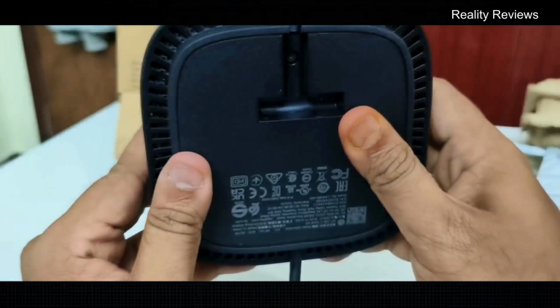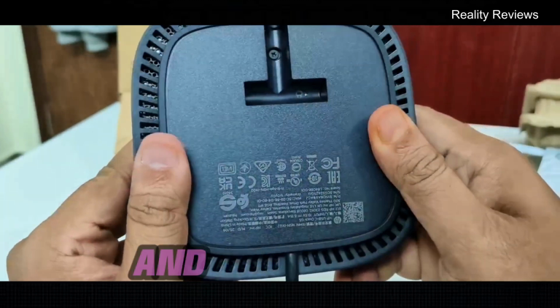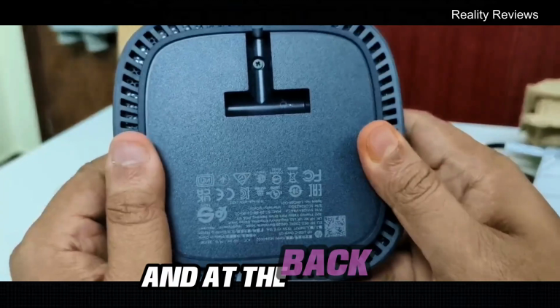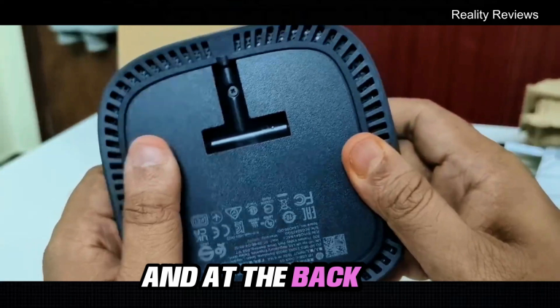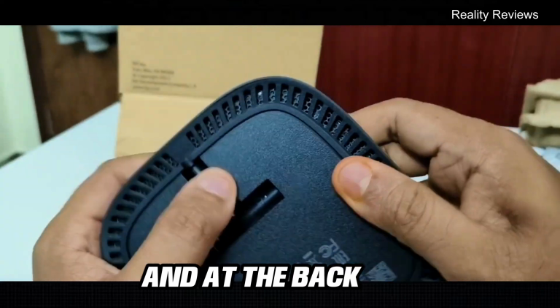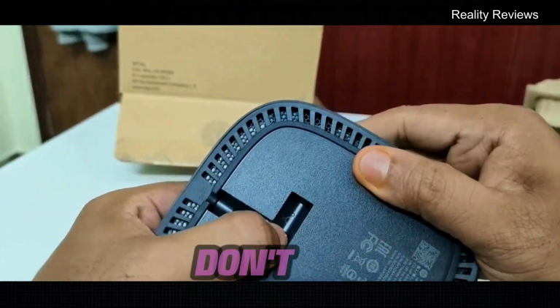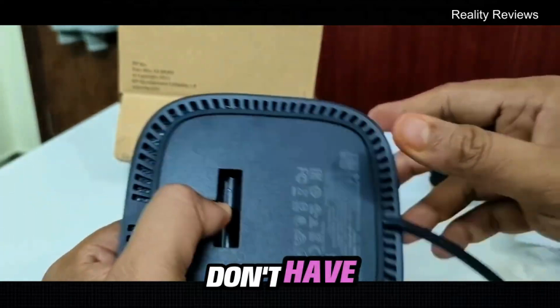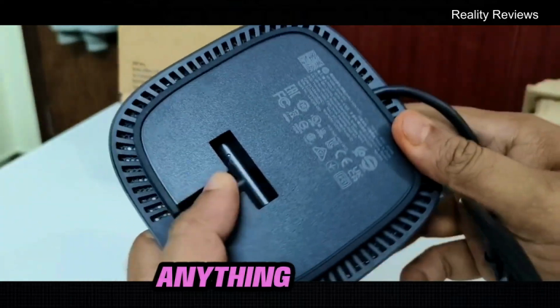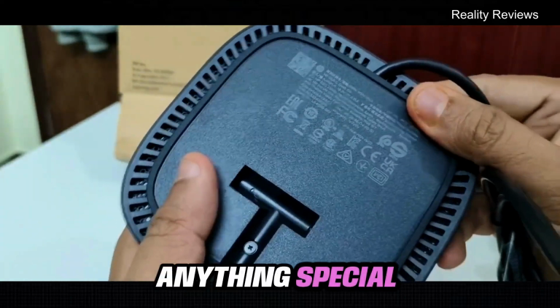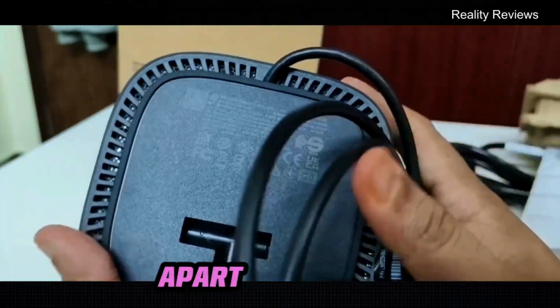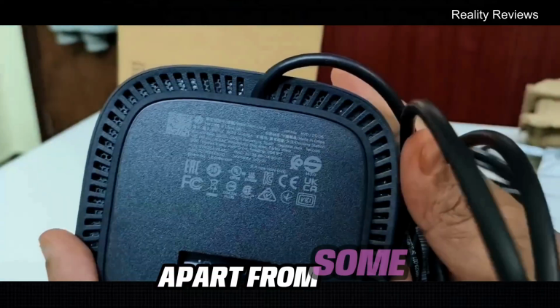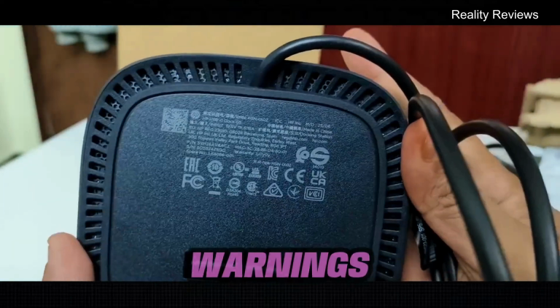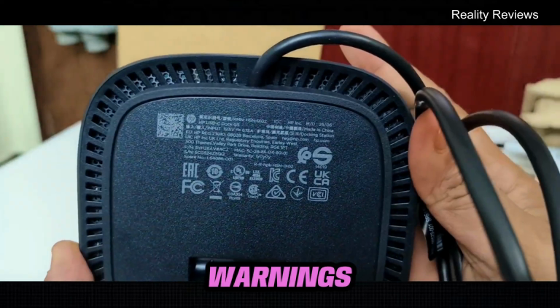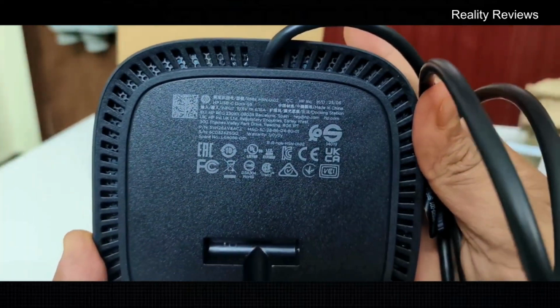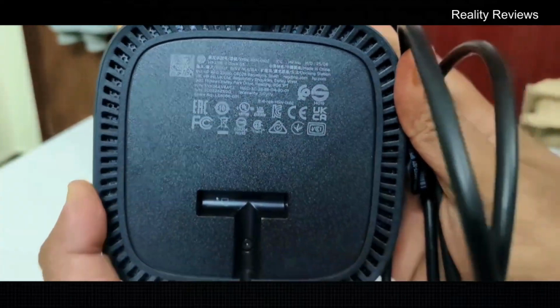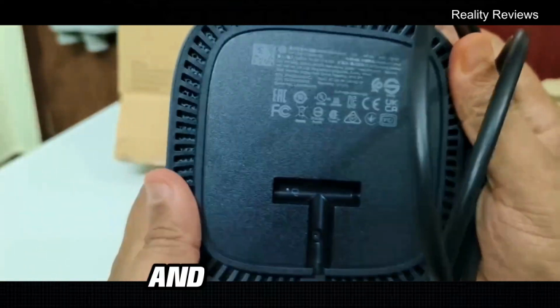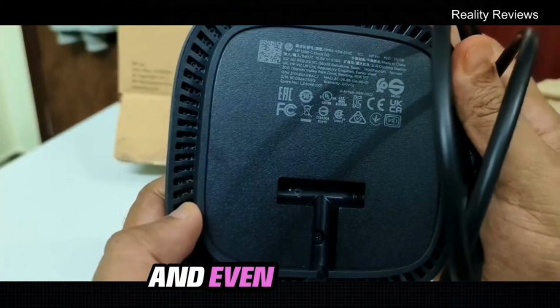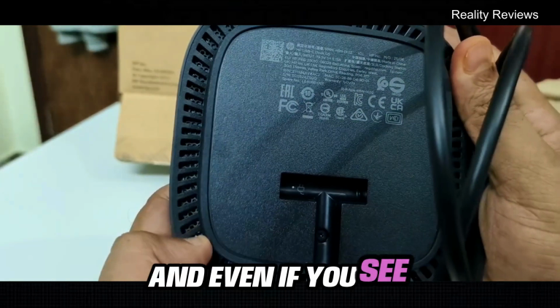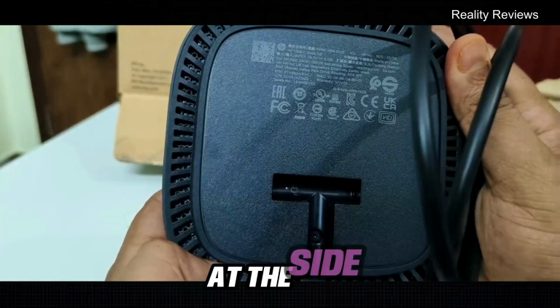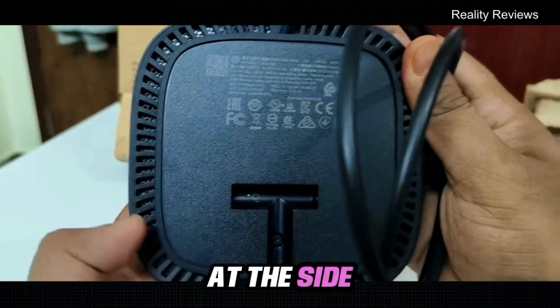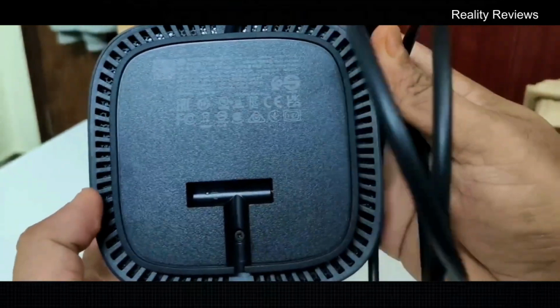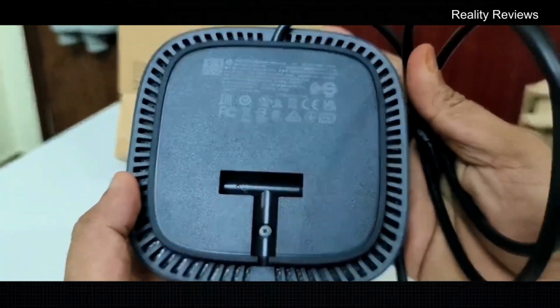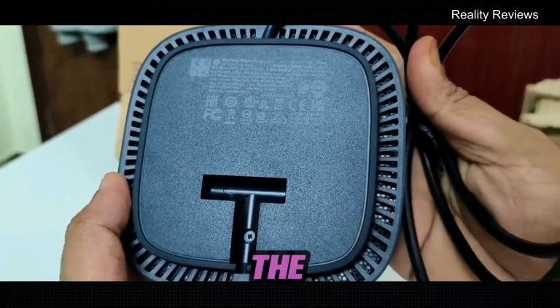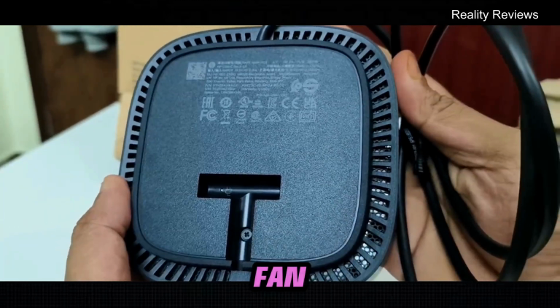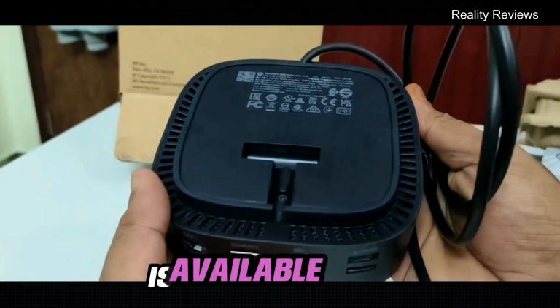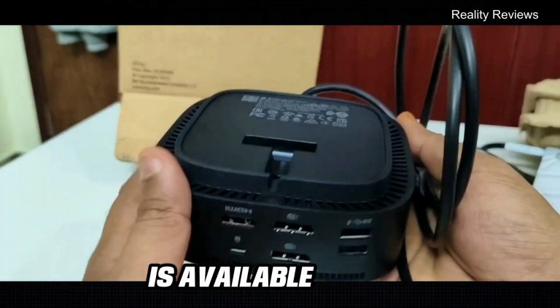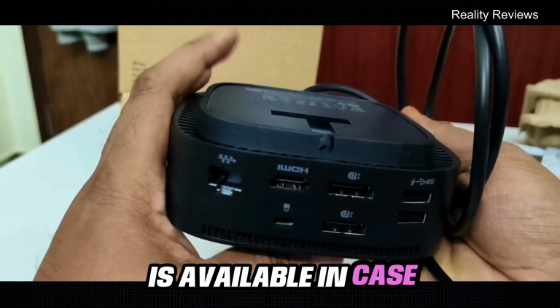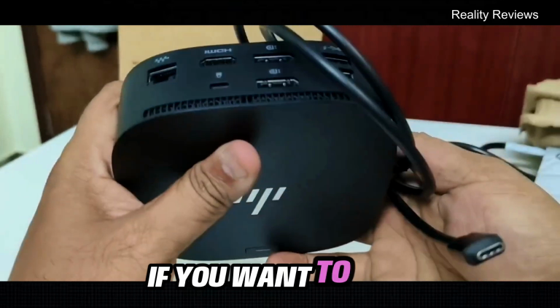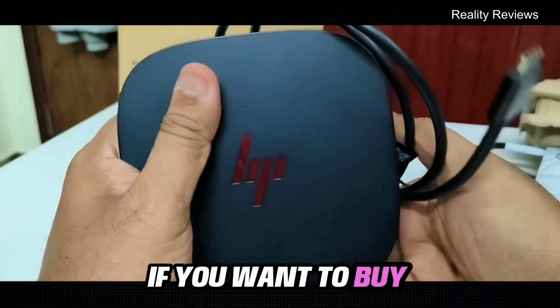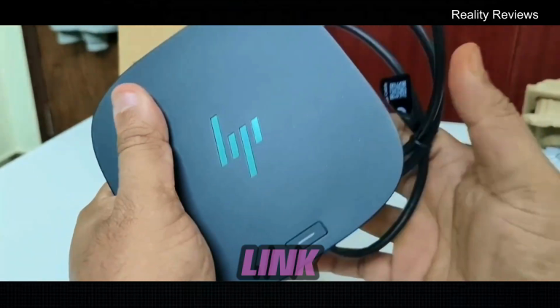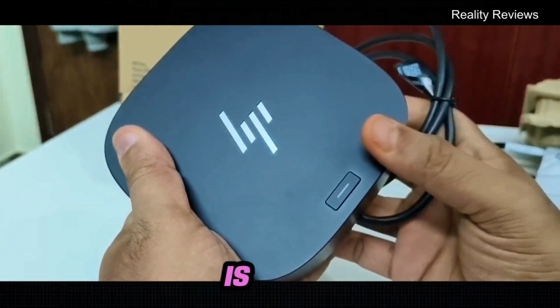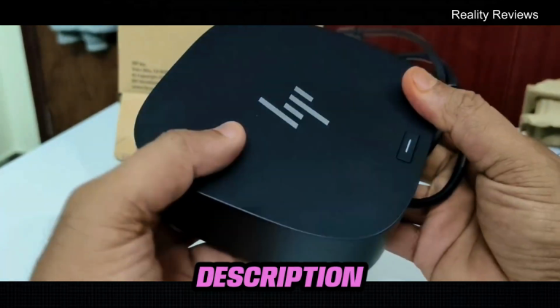At the back you don't have anything special apart from some warnings. On the side, the fan is available. In case you want to buy this, the link is in the description.